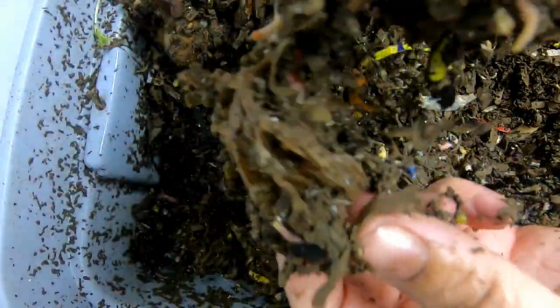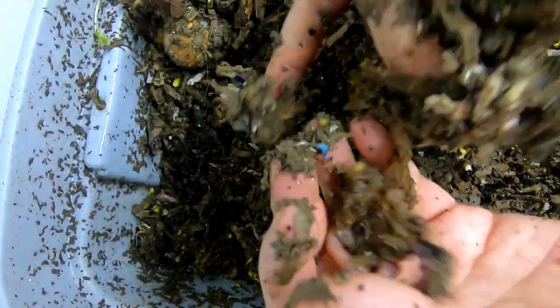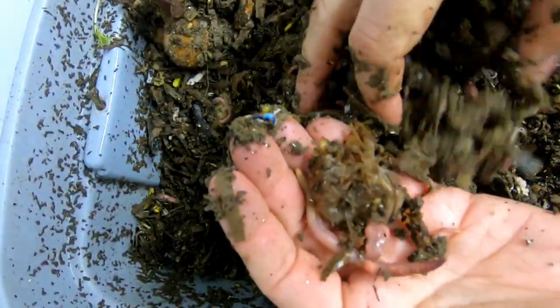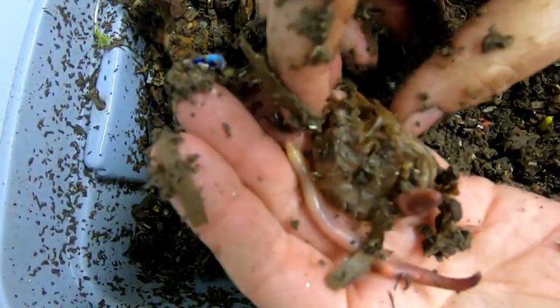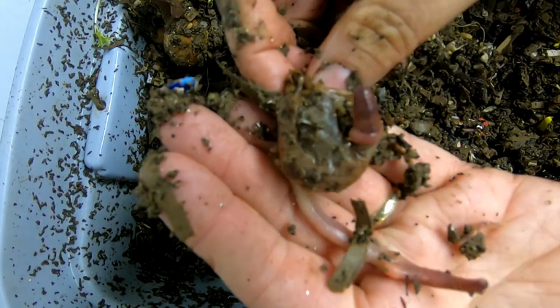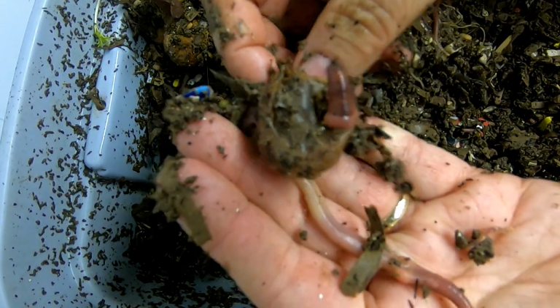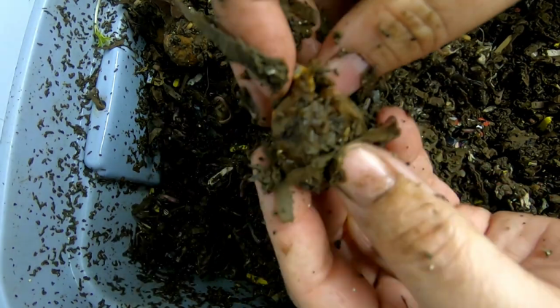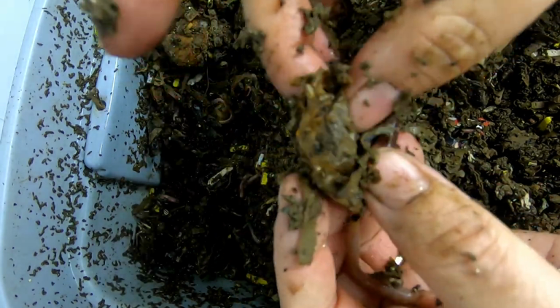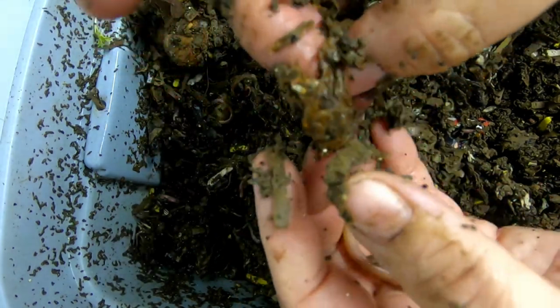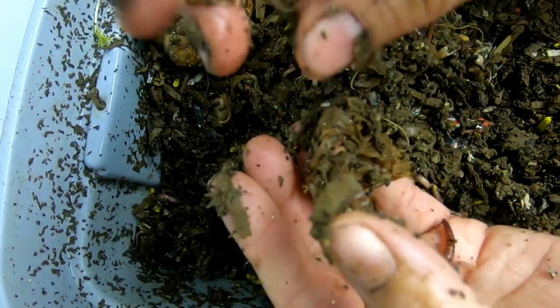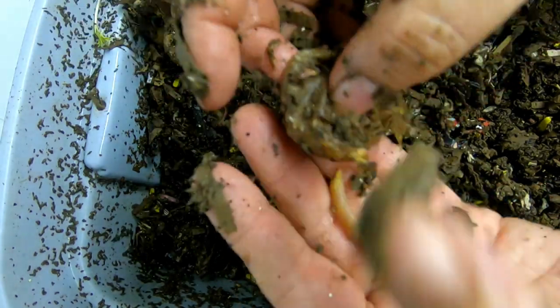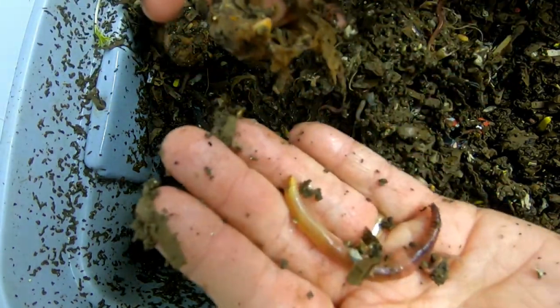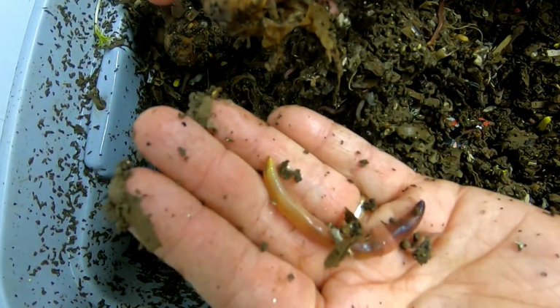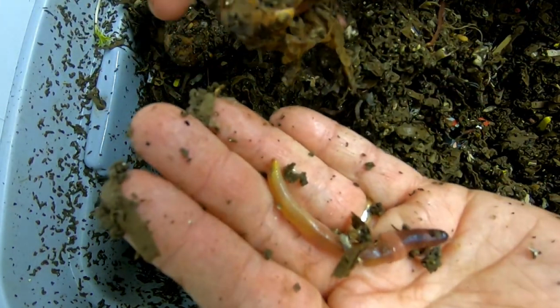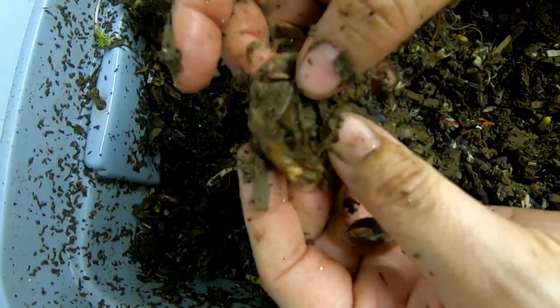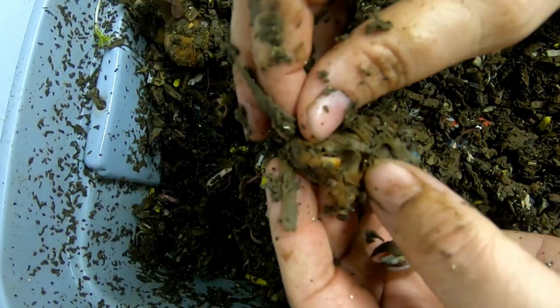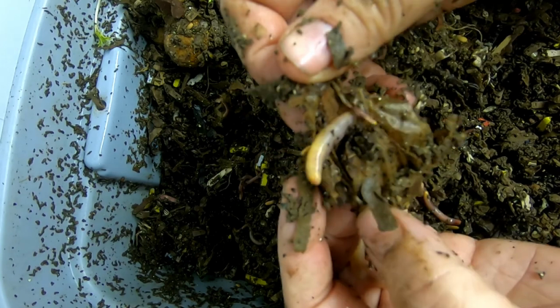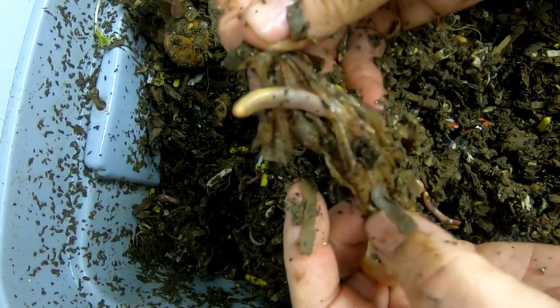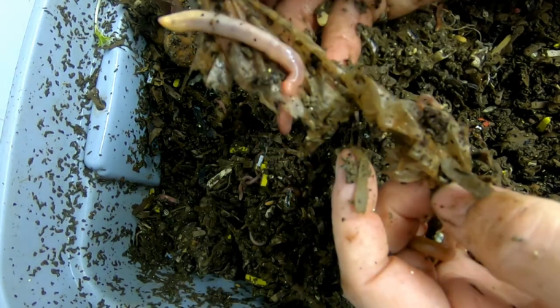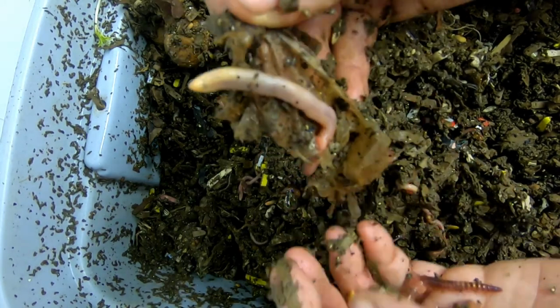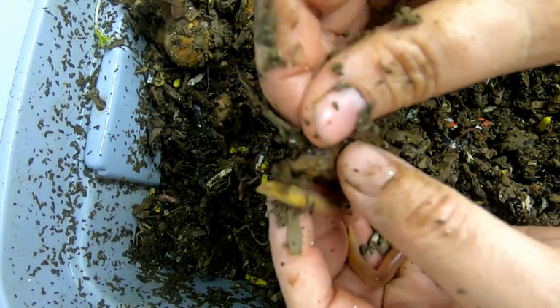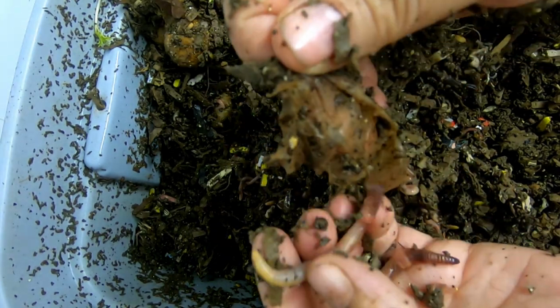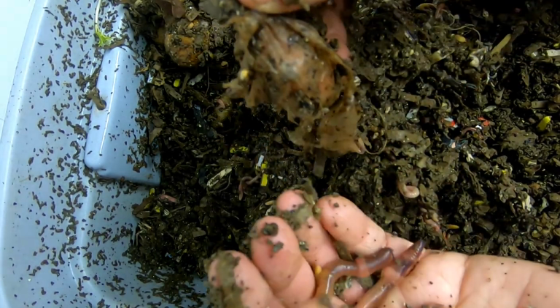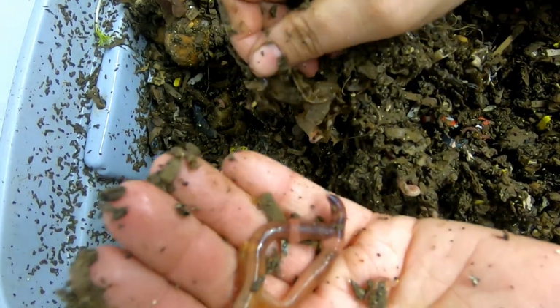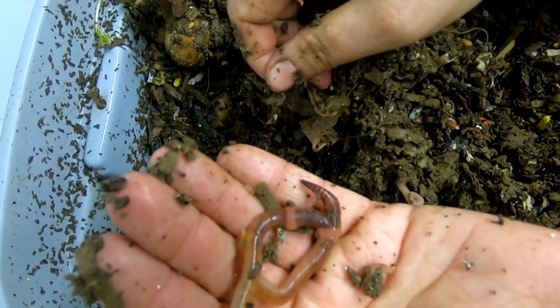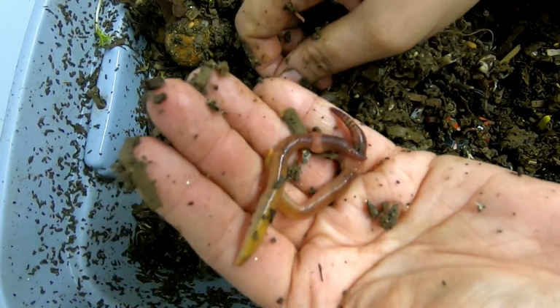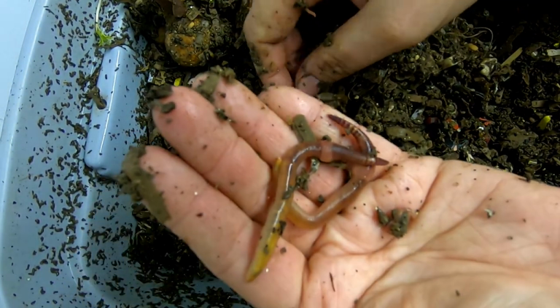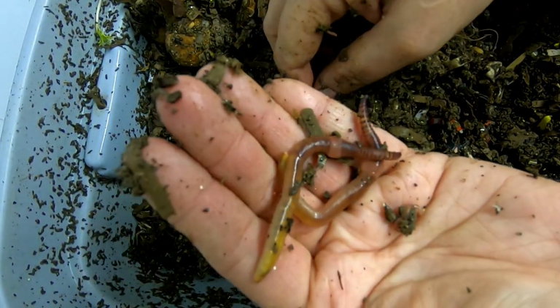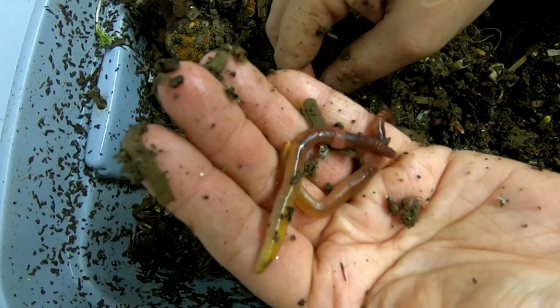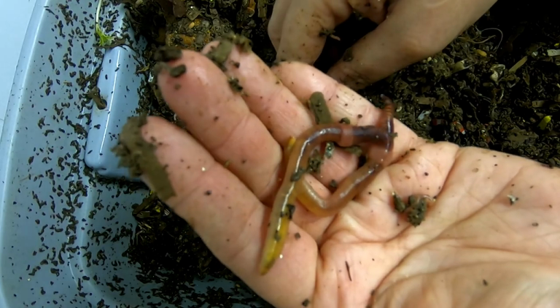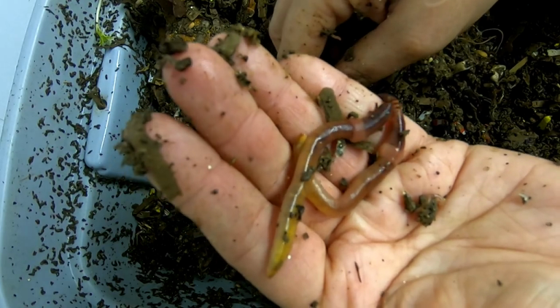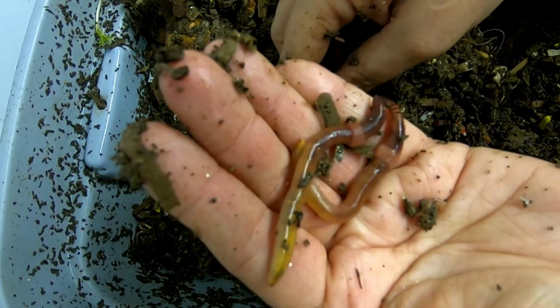I think I've interrupted — uh oh — yes, I did interrupt them. Sorry, little buddies. Well, that sucks. I'm sure they'll figure out how to get back to each other.